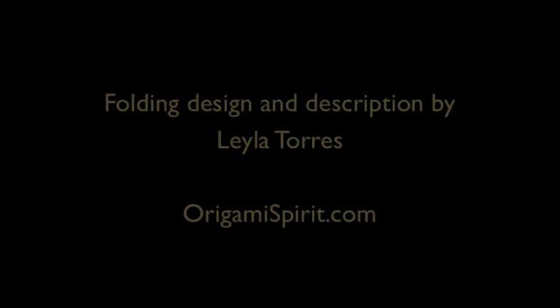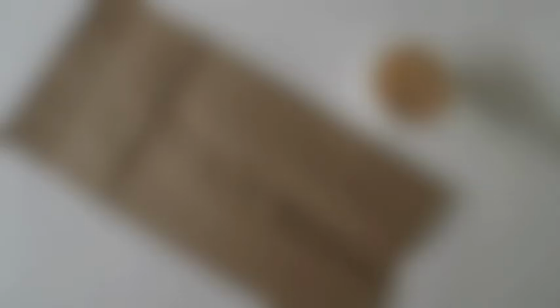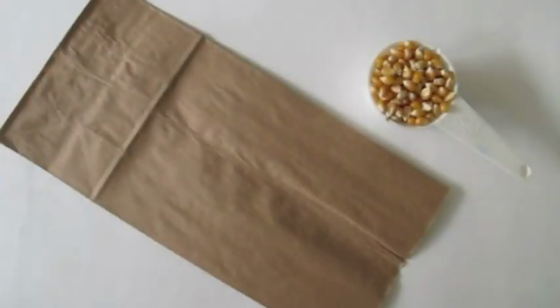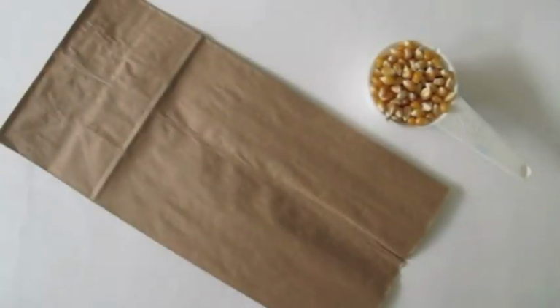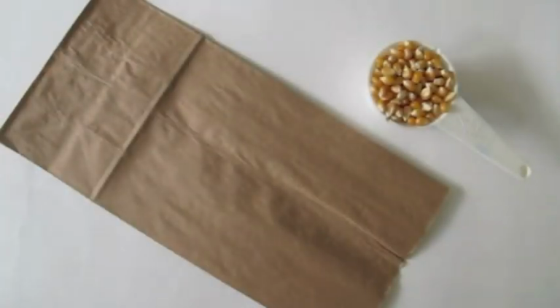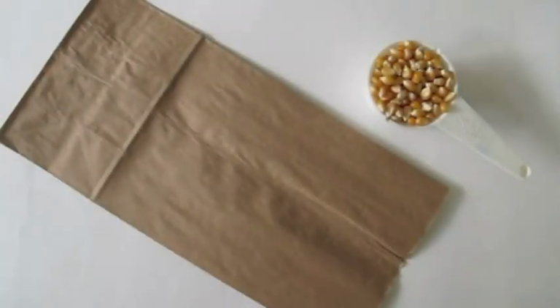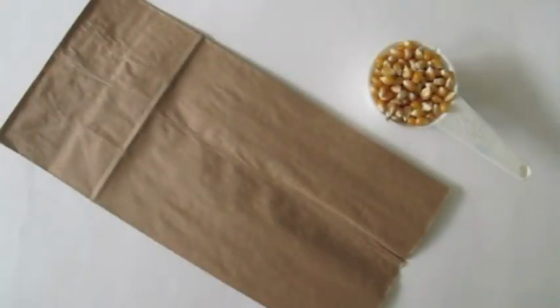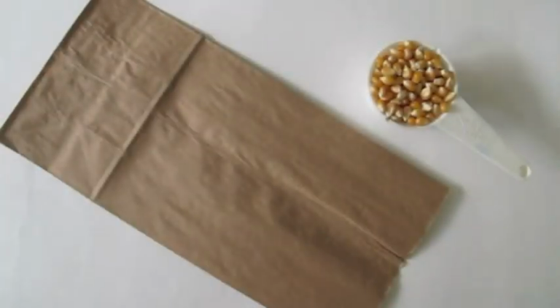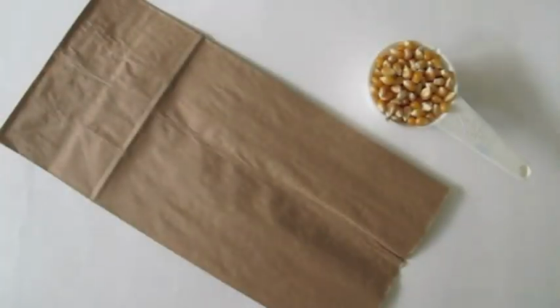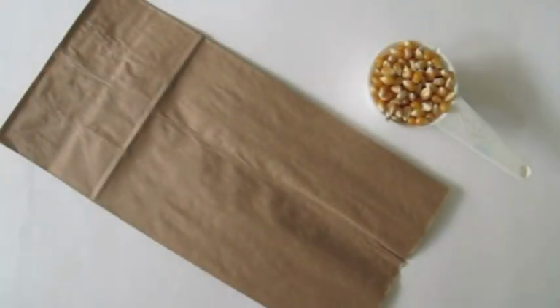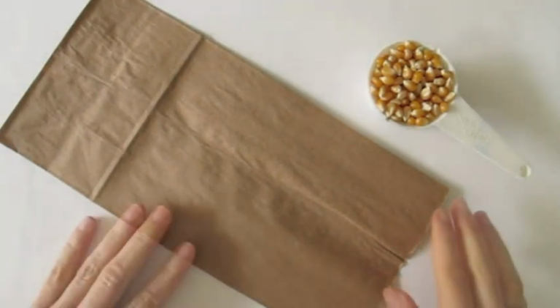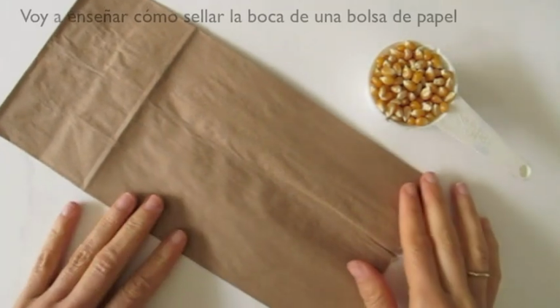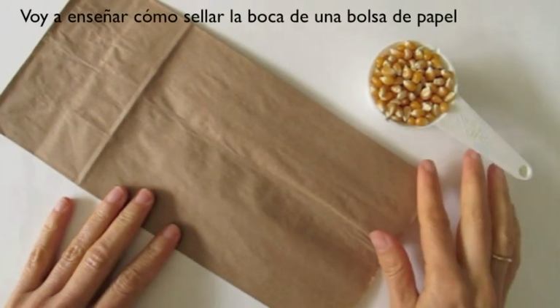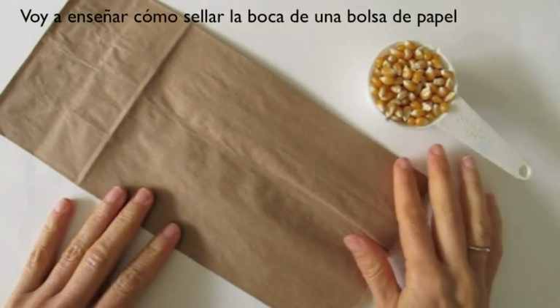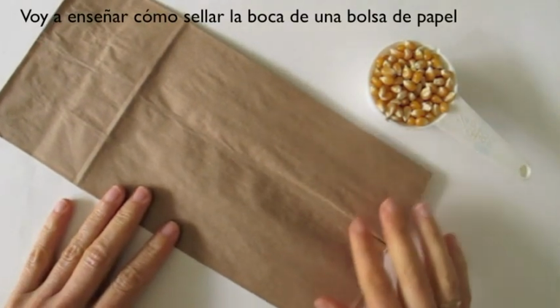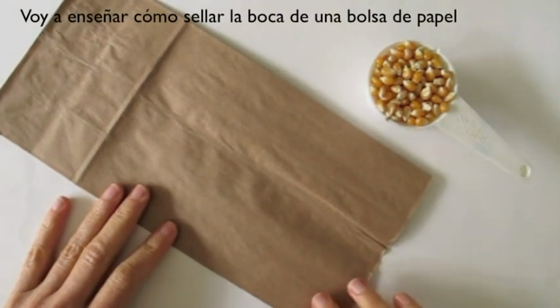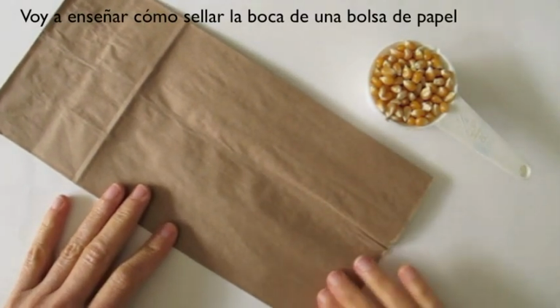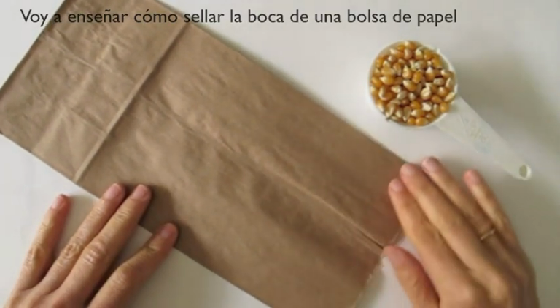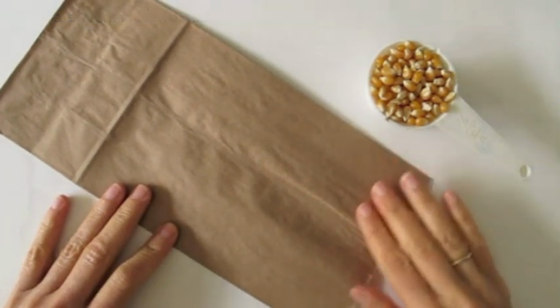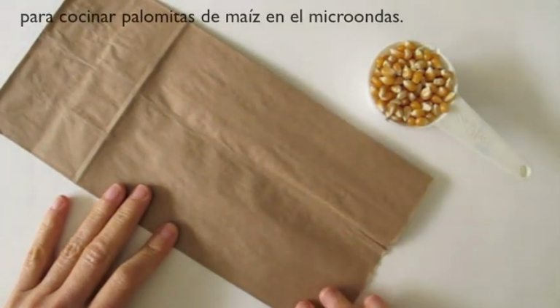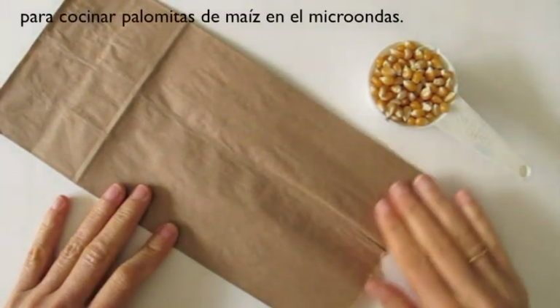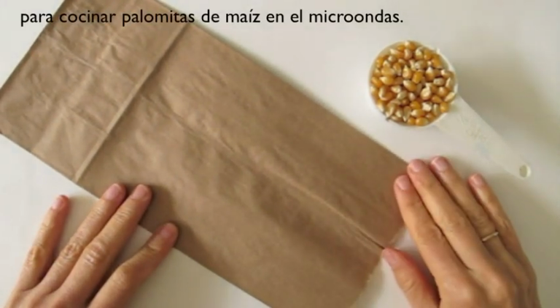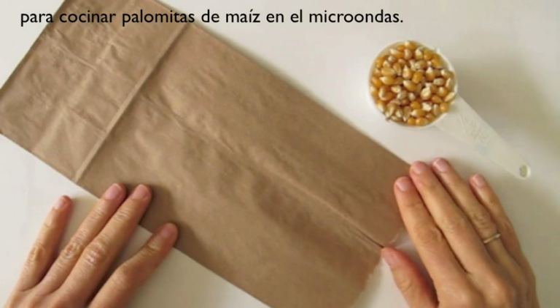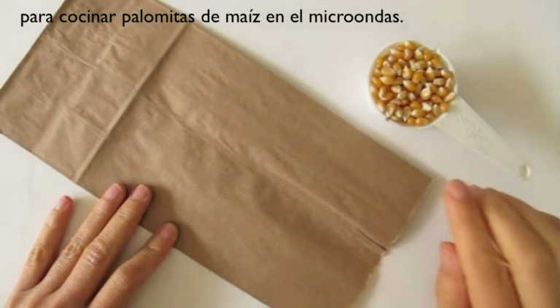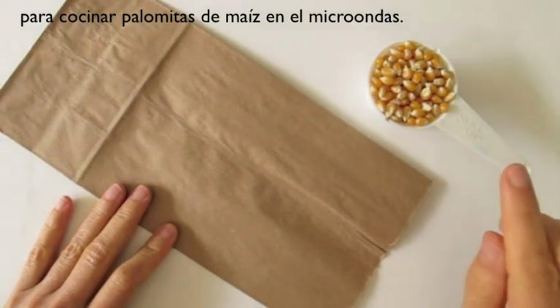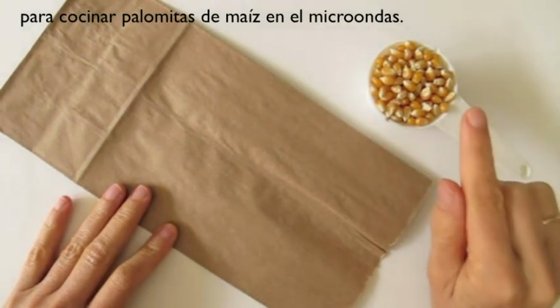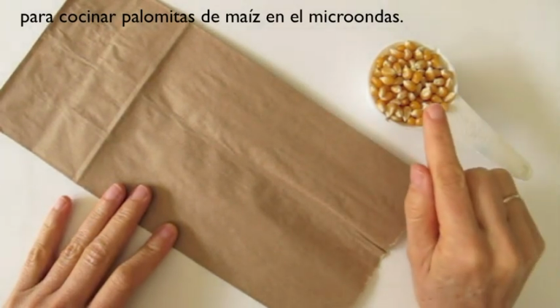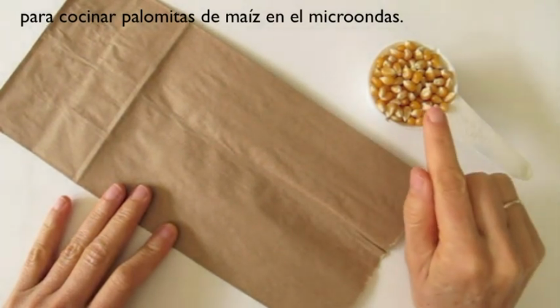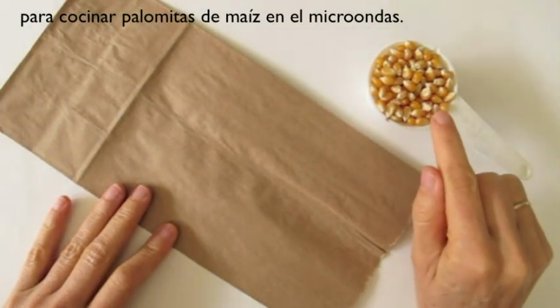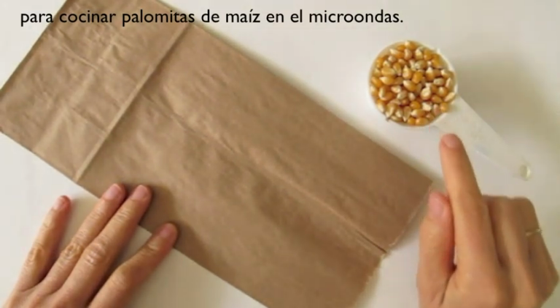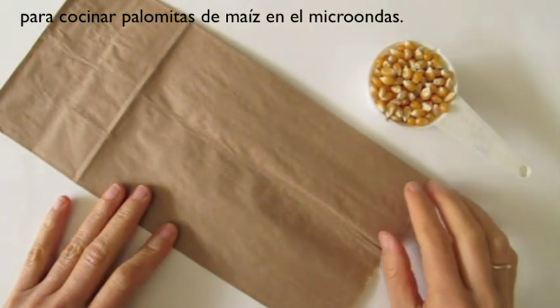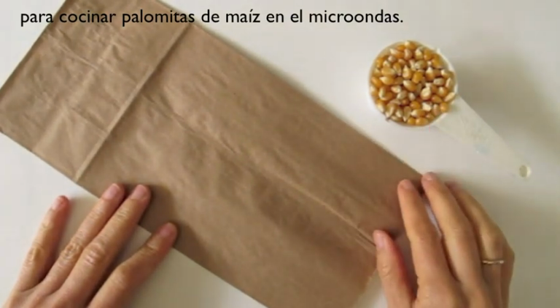This is Leila Torres from OrigamiSpirit.com. Today I am going to be teaching how to seal the end of a bag to cook popcorn in the microwave.